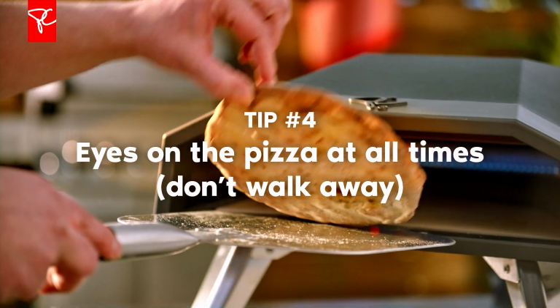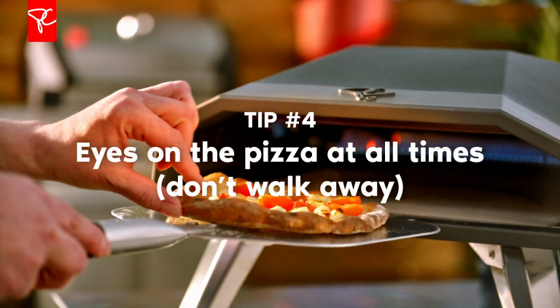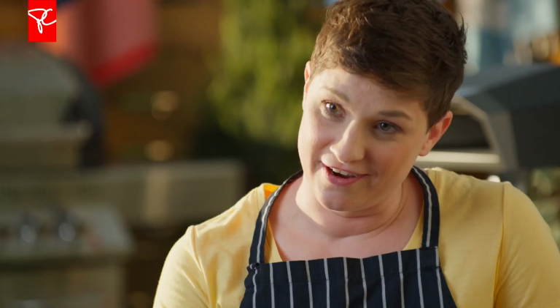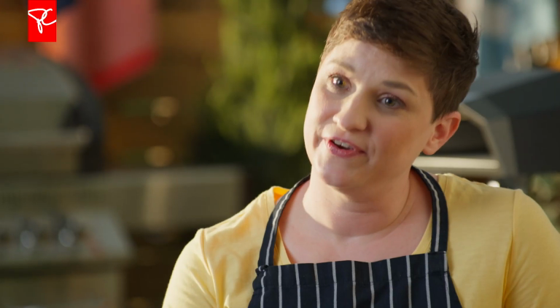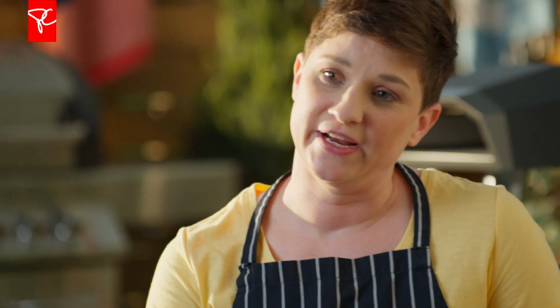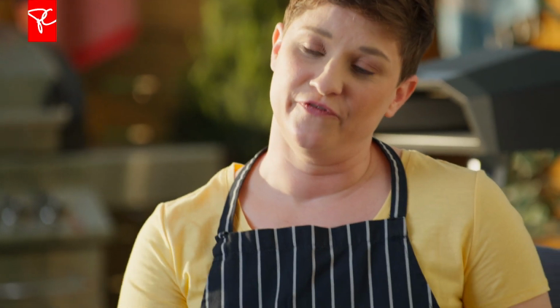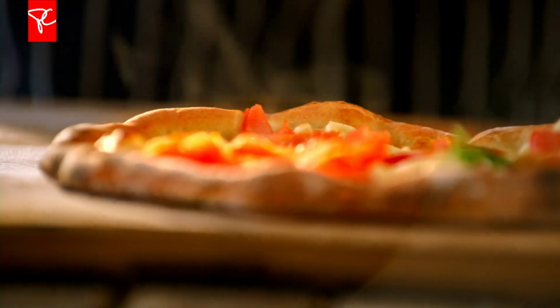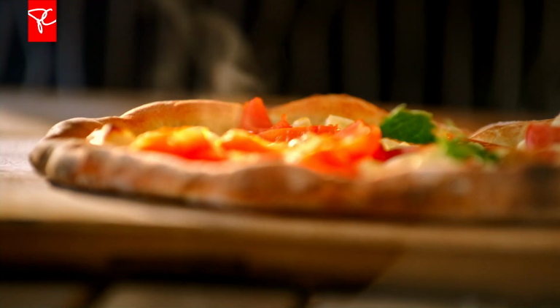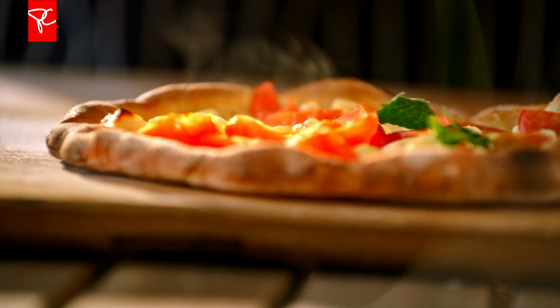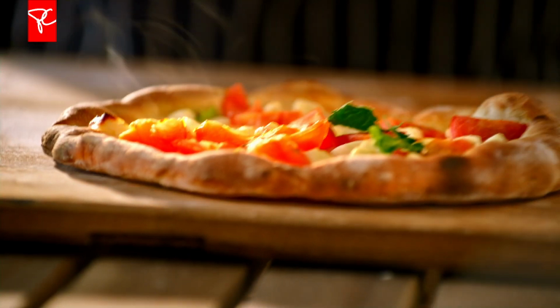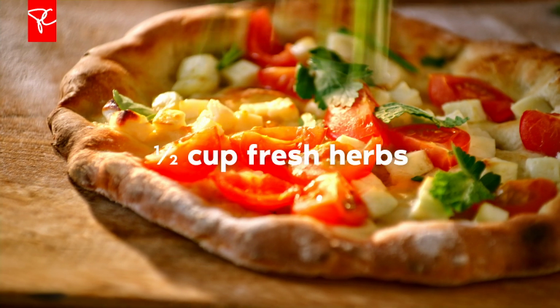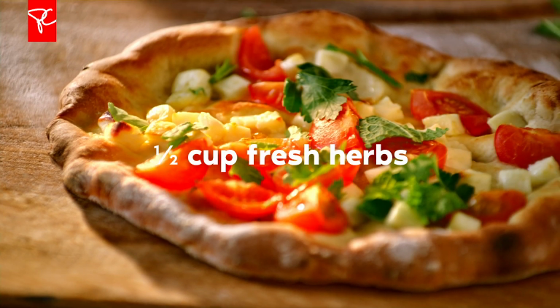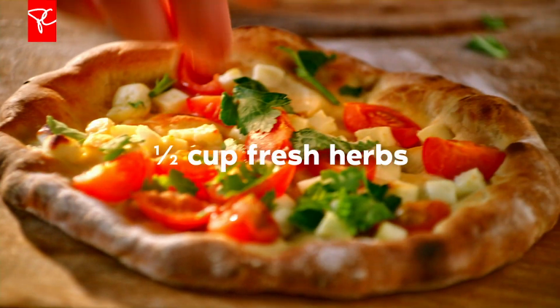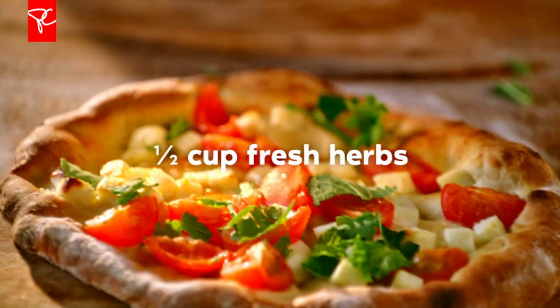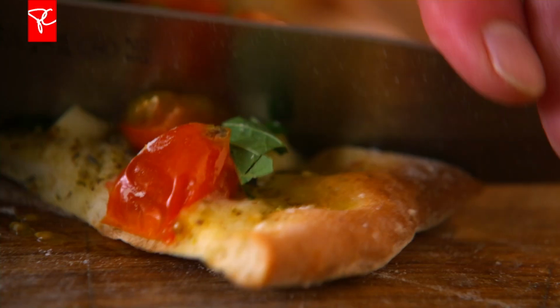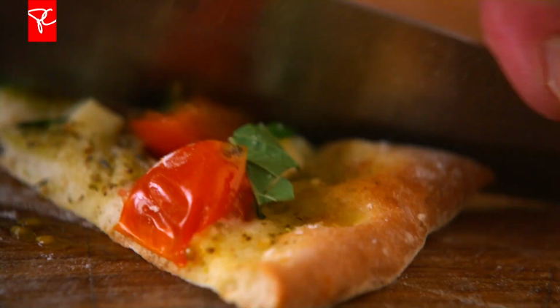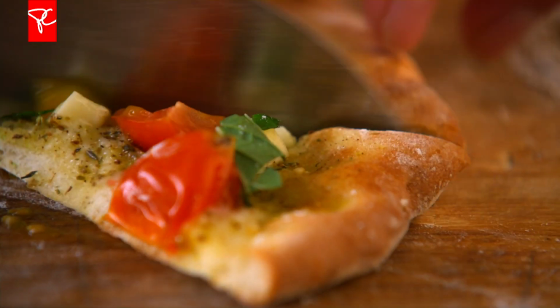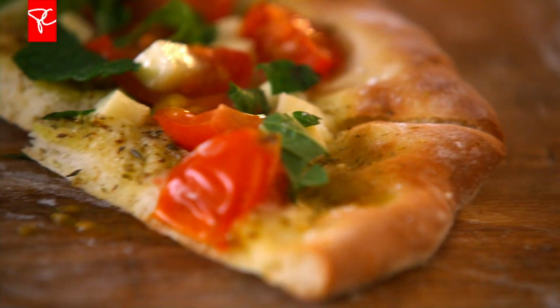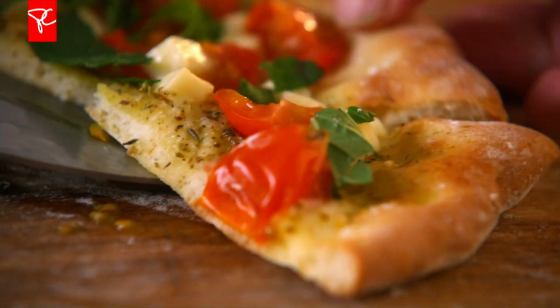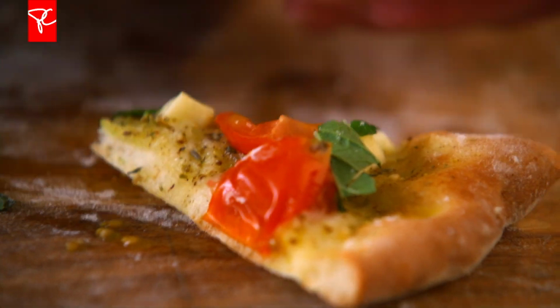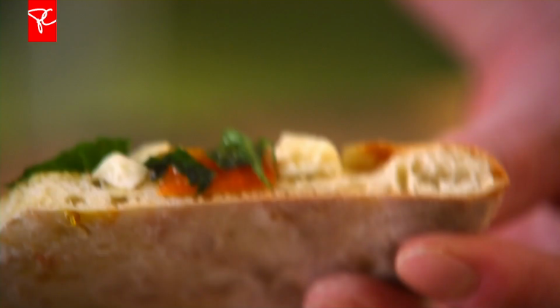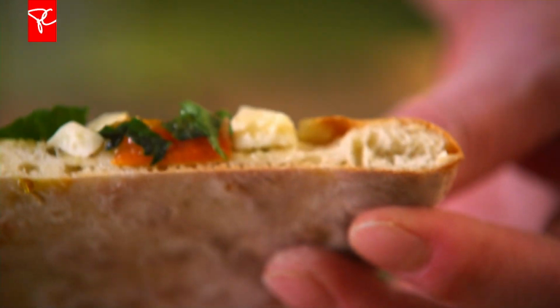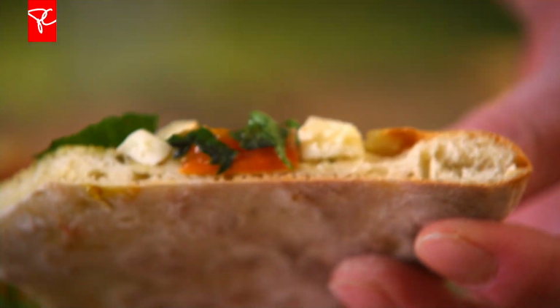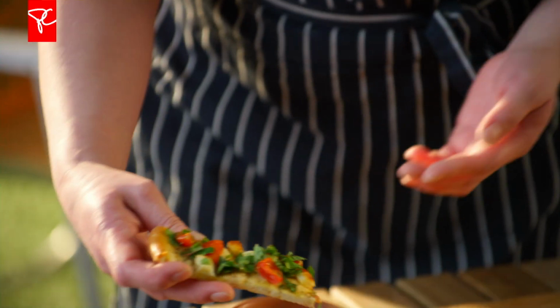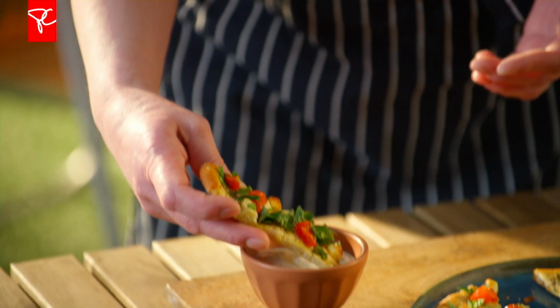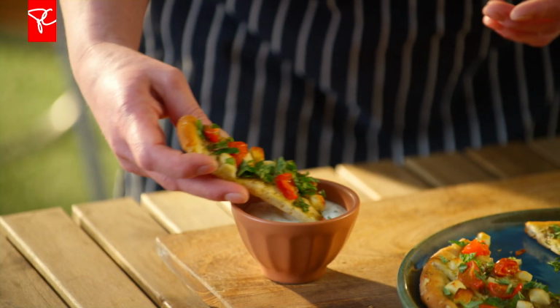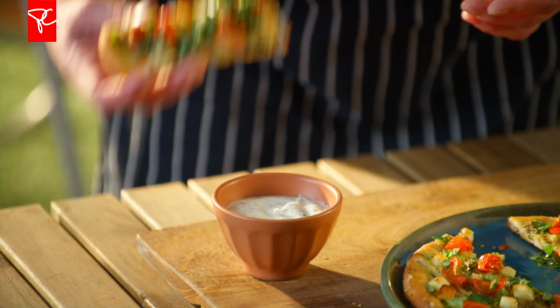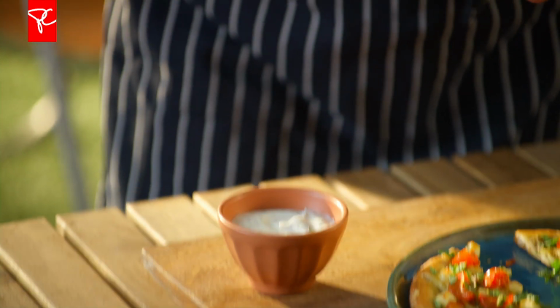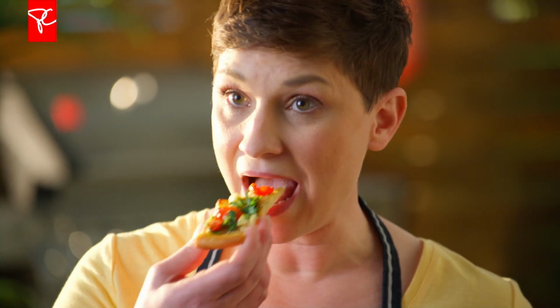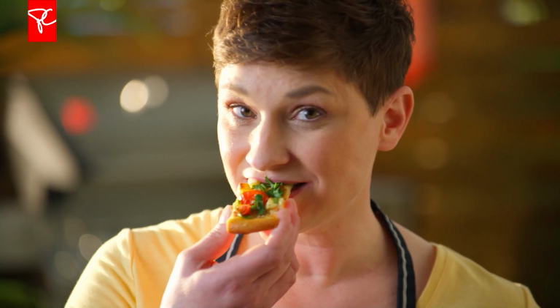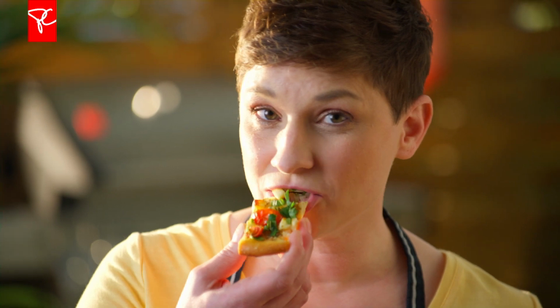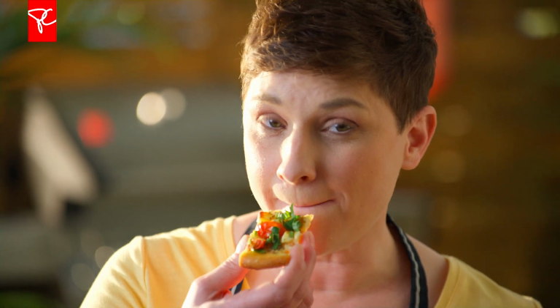We're going to finish it off with a sprinkle of fresh herbs. This will add a nice brightness to your pizza. You can do a blend of parsley, cilantro, and mint, or just one or two. This will make great pizza 12 months of the year — I know, because I've done it.